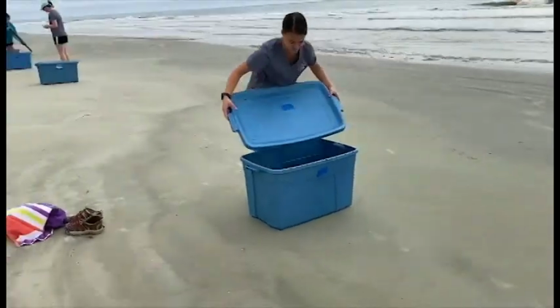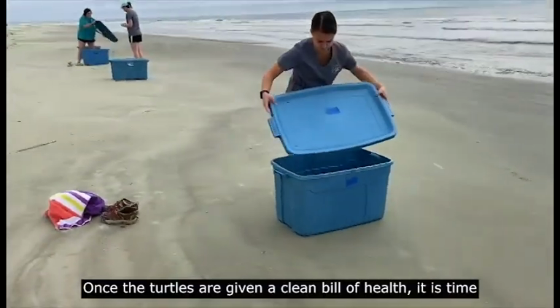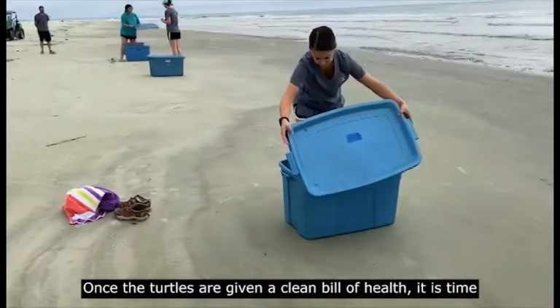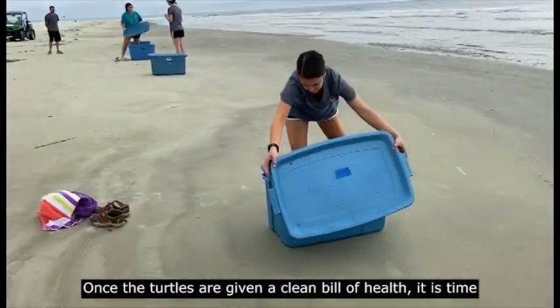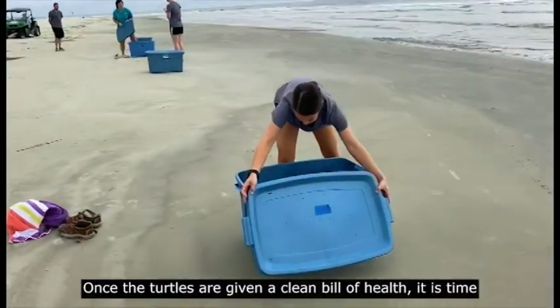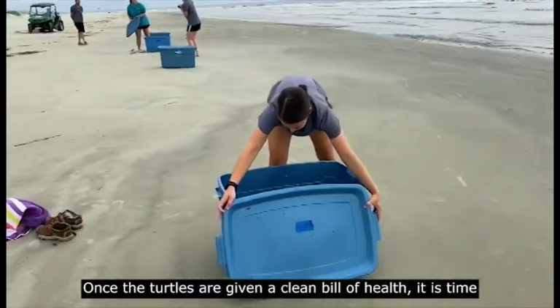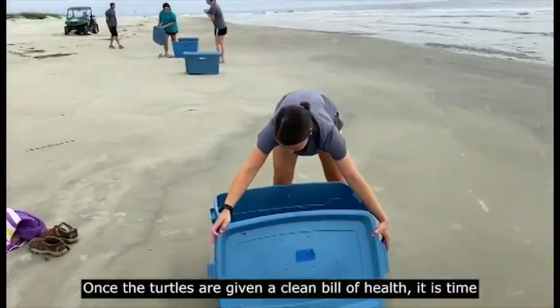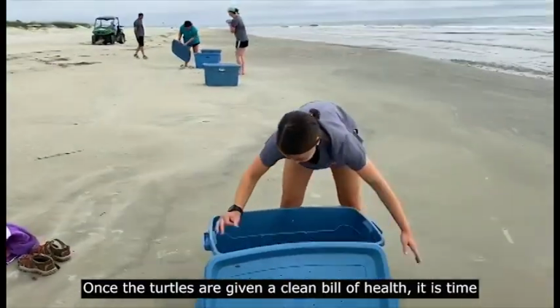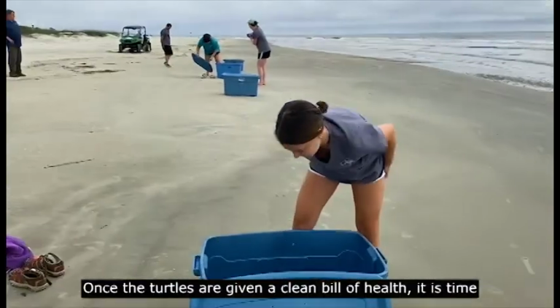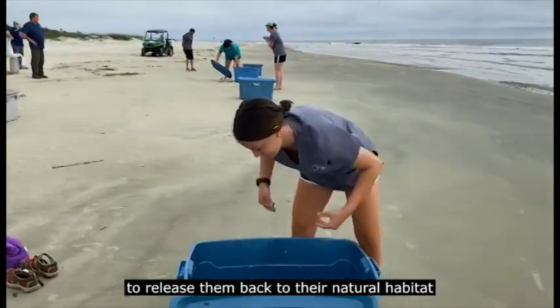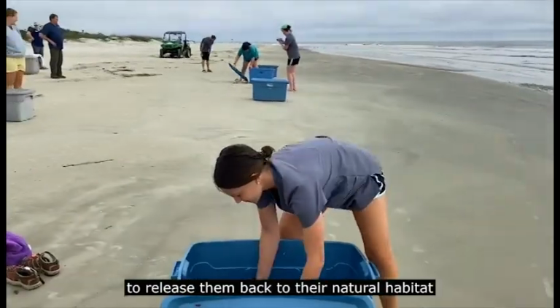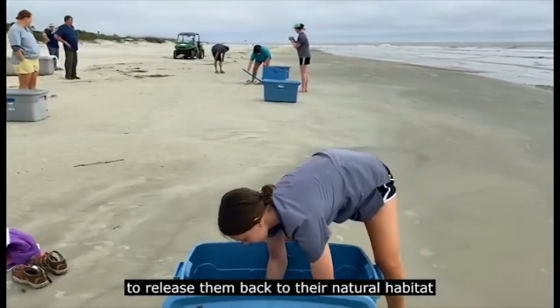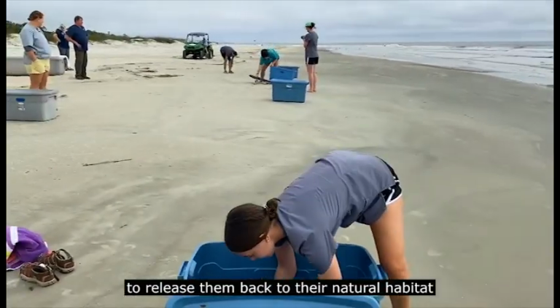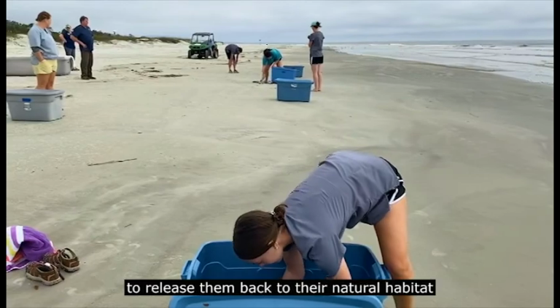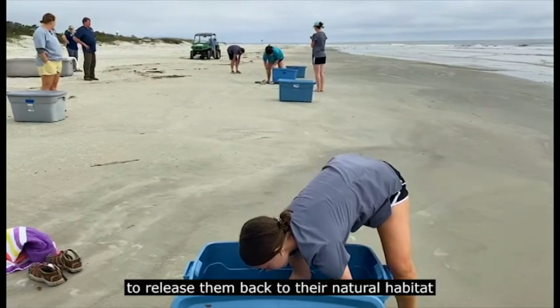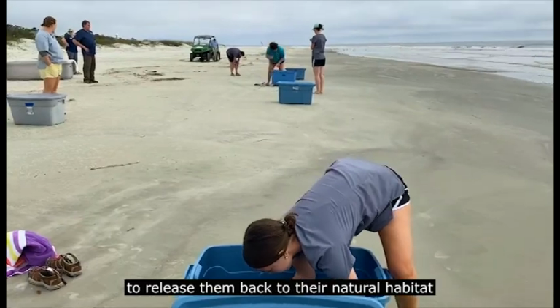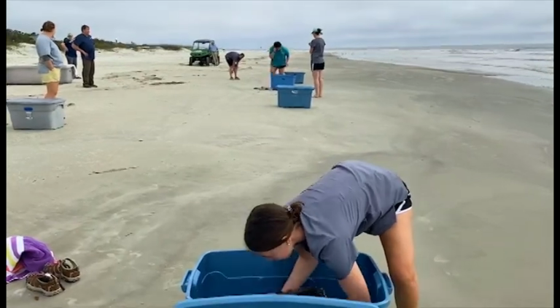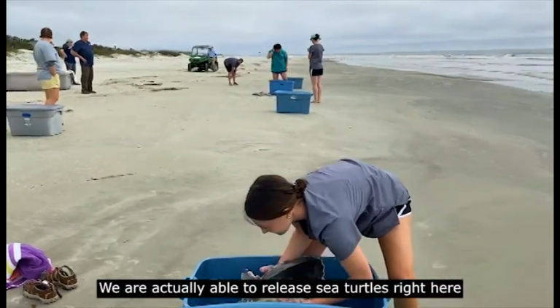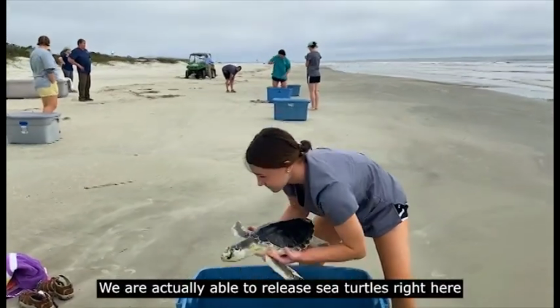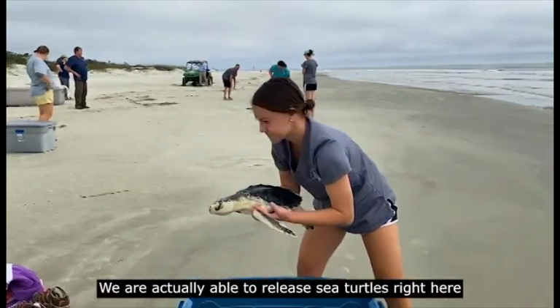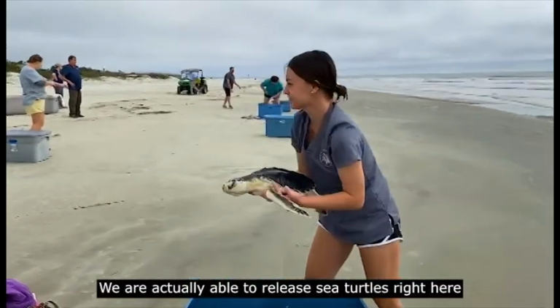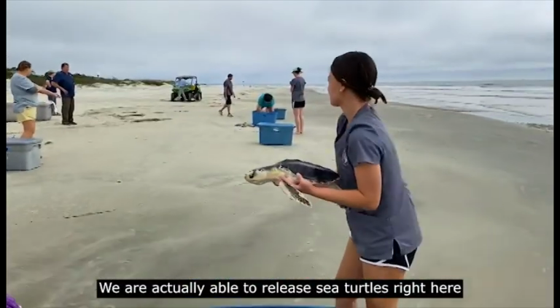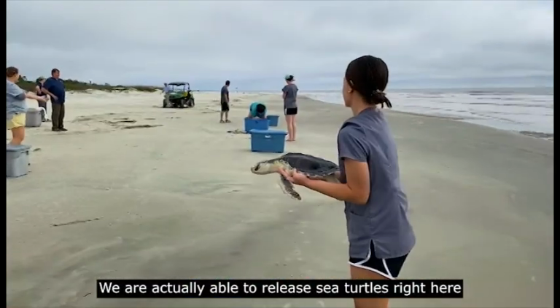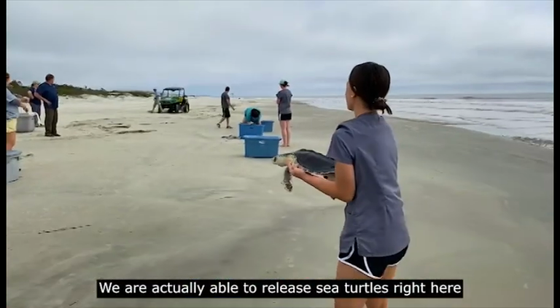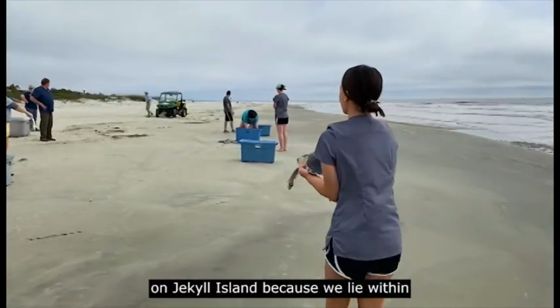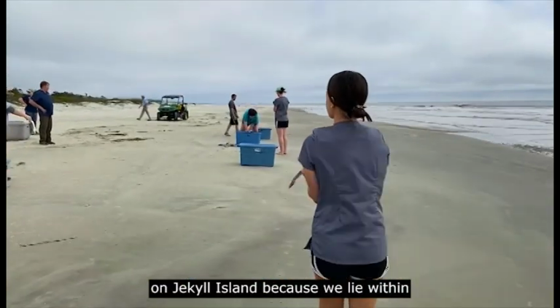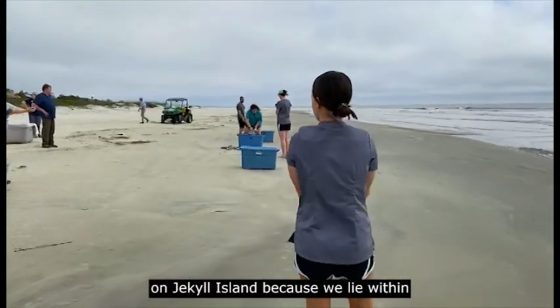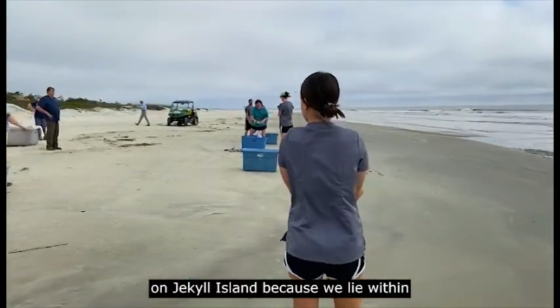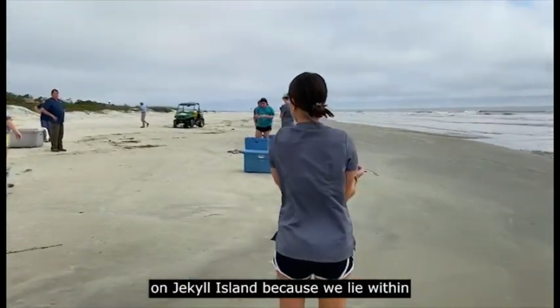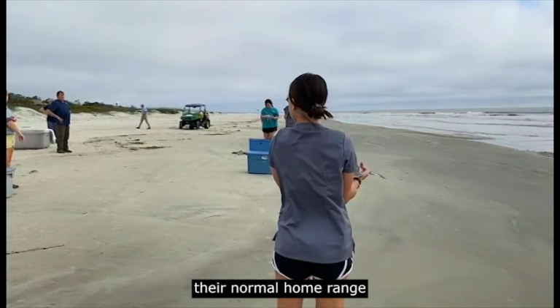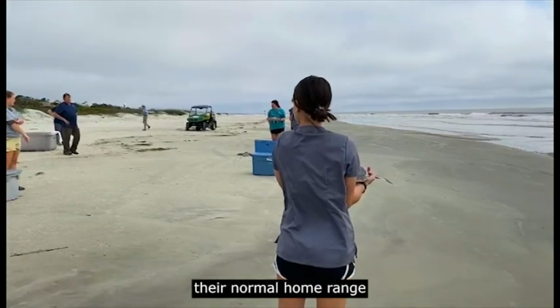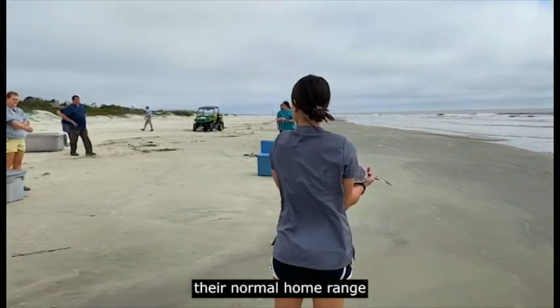Once the turtles are given a clean bill of health, it is time to release them back to their natural habitat. We are actually able to release sea turtles right here on Jekyll Island because we lie within their normal home range.